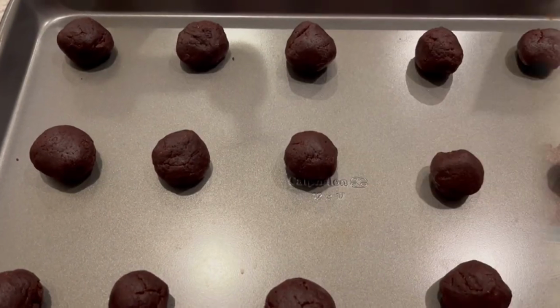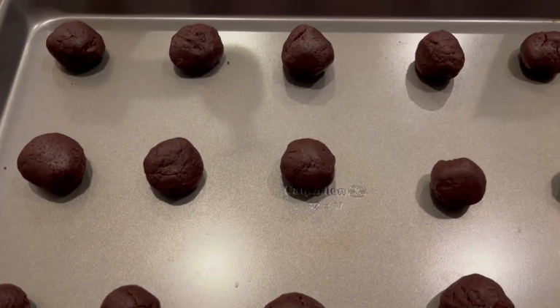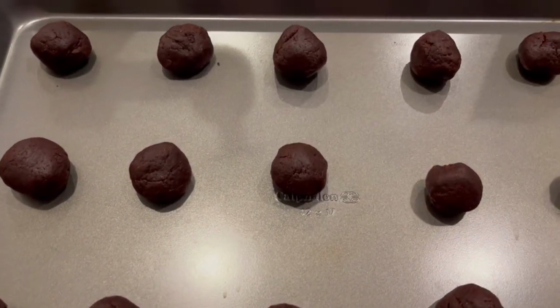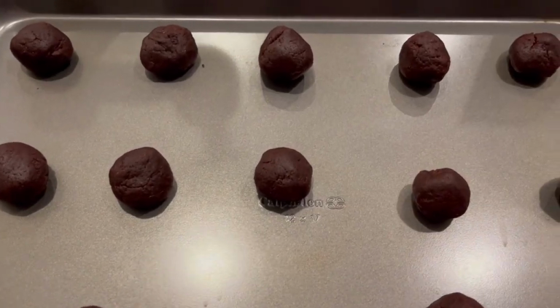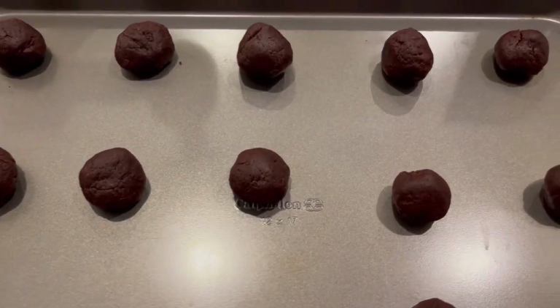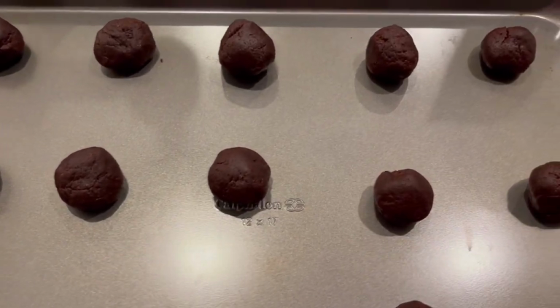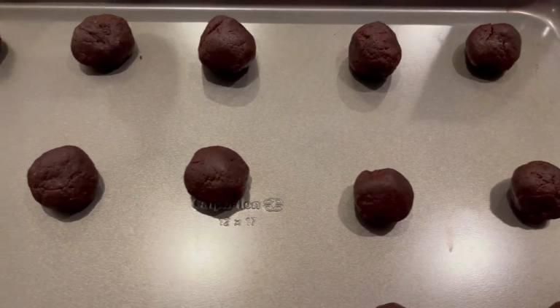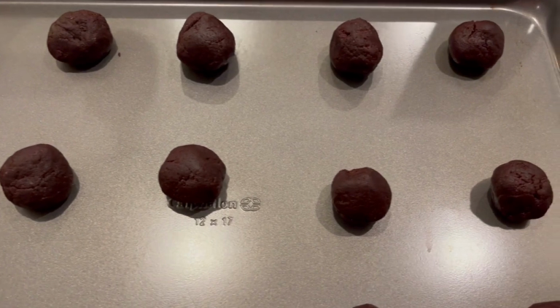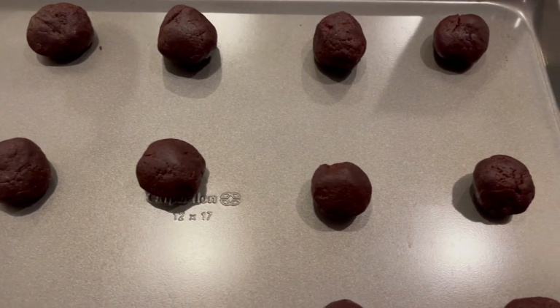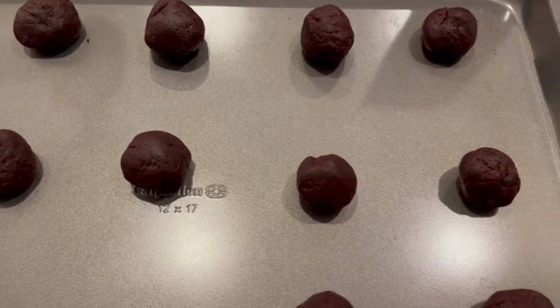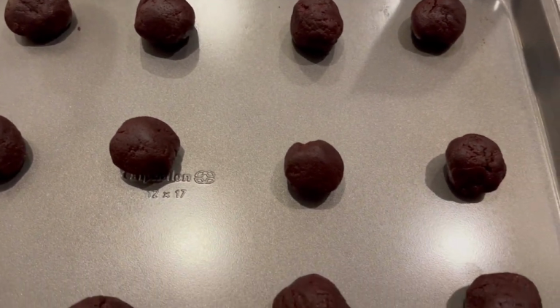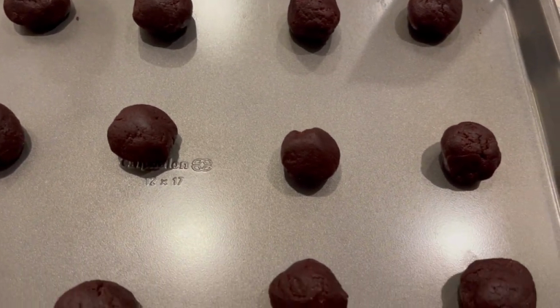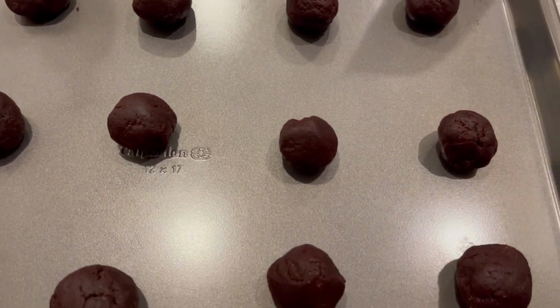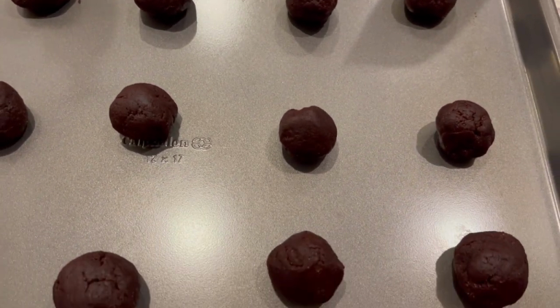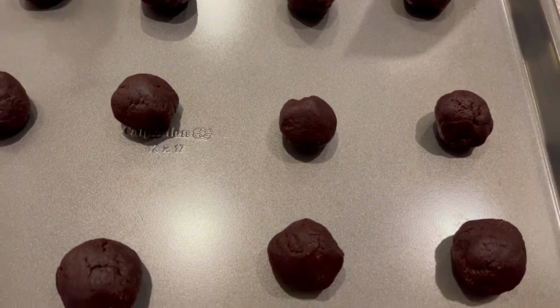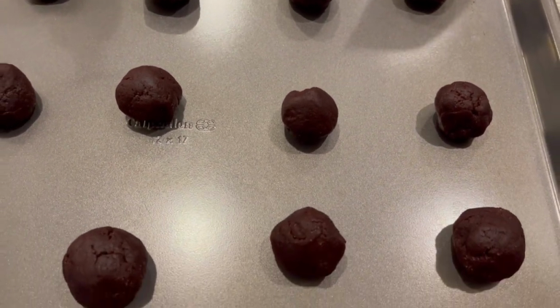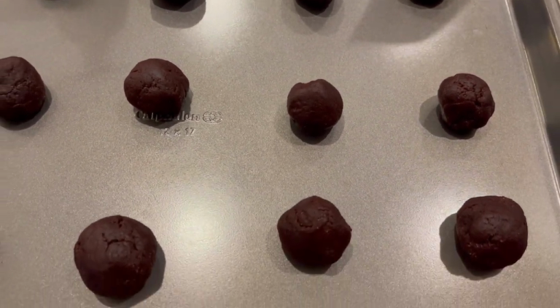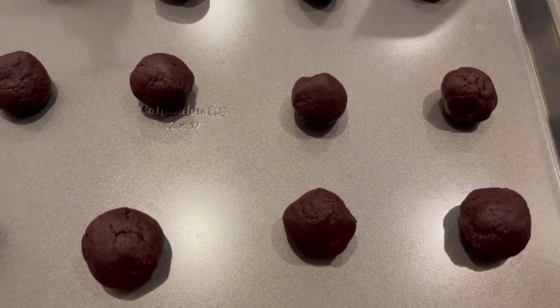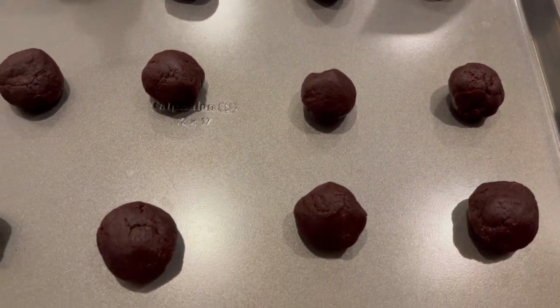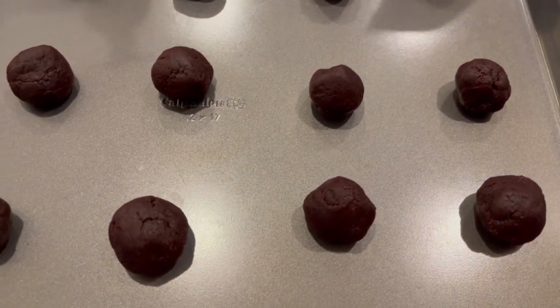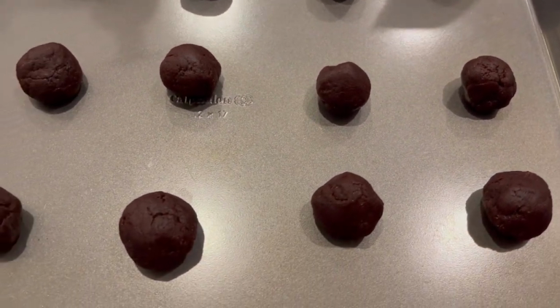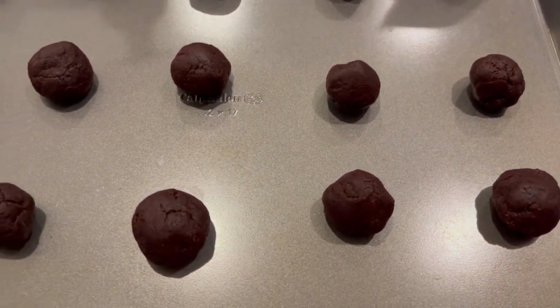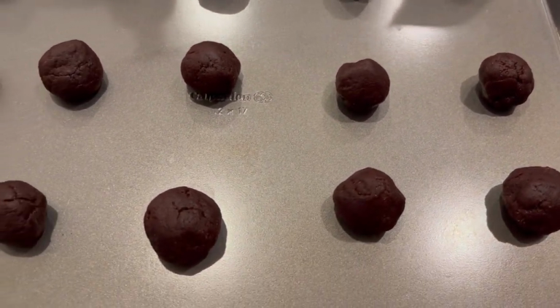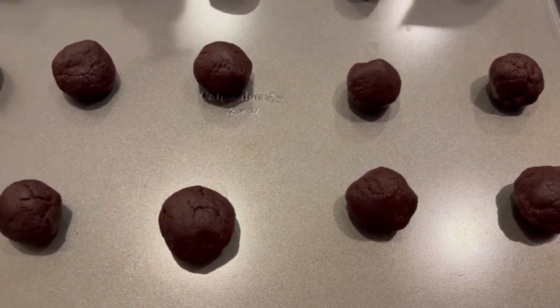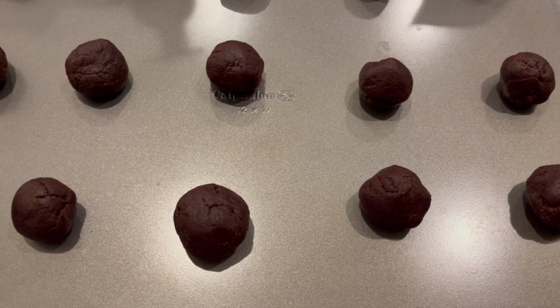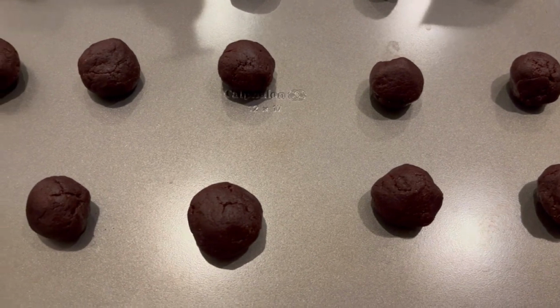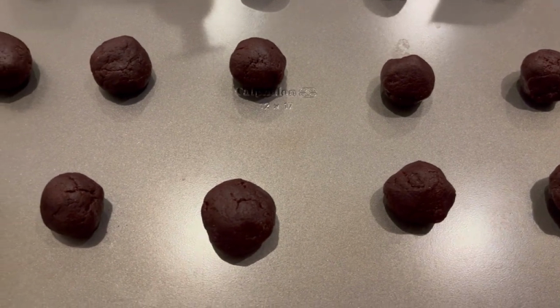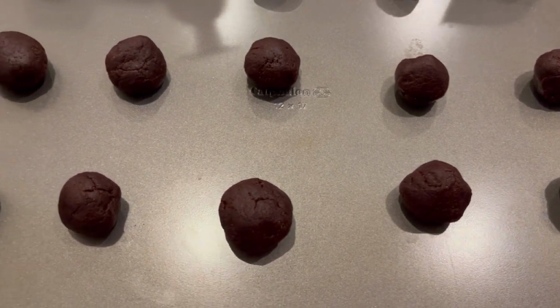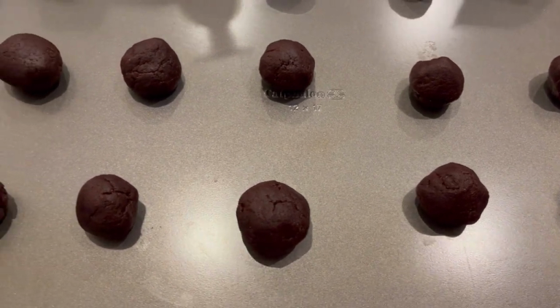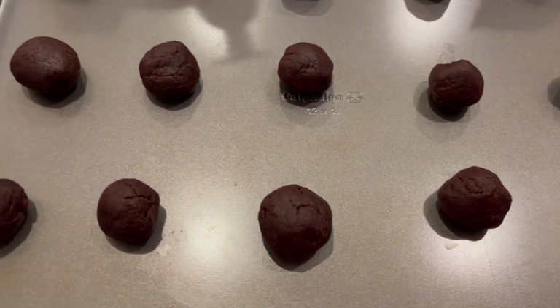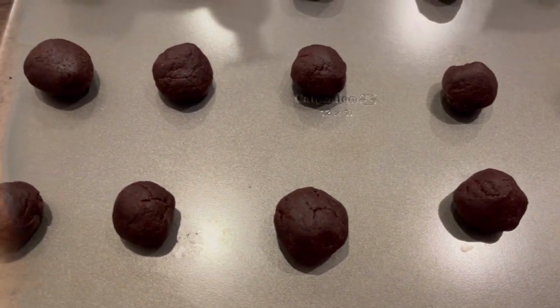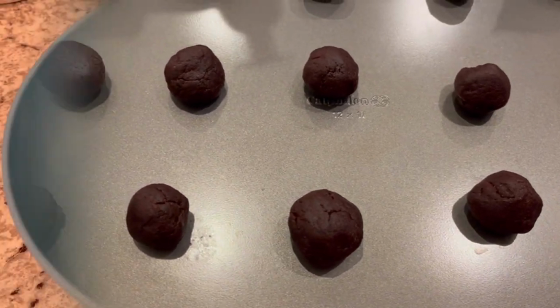These are ready for the oven. I have my oven preheated to 350 degrees. I'm going to bake these for about 10 to 12 minutes or until that center is set.